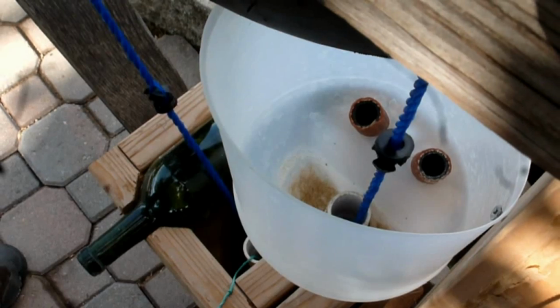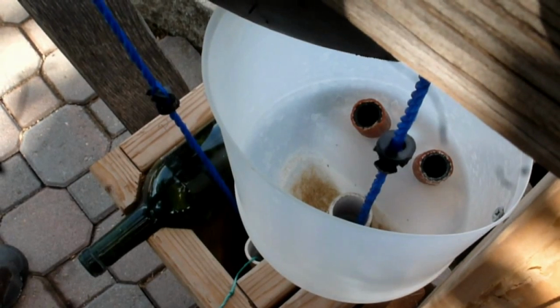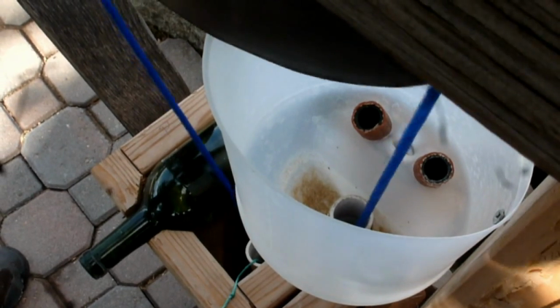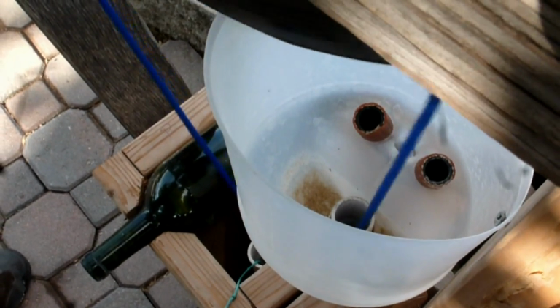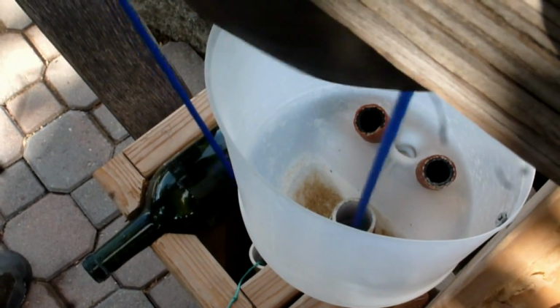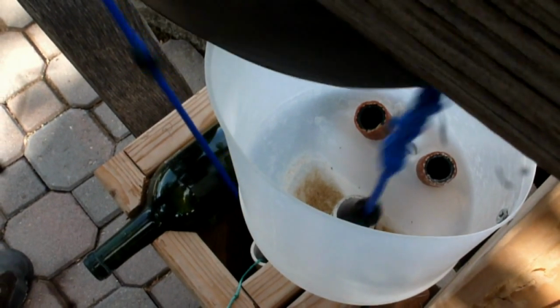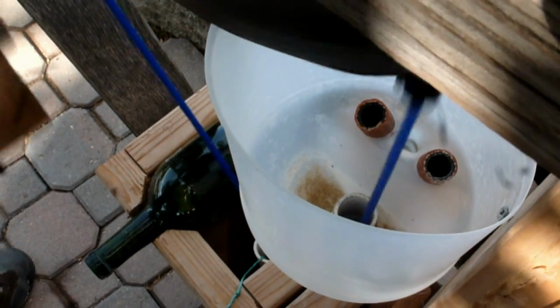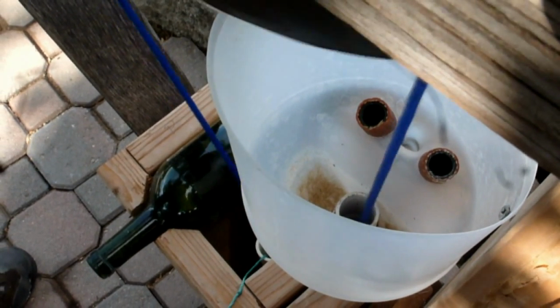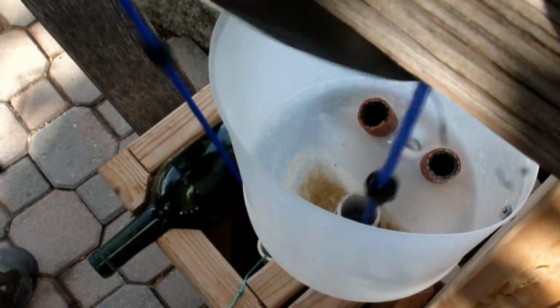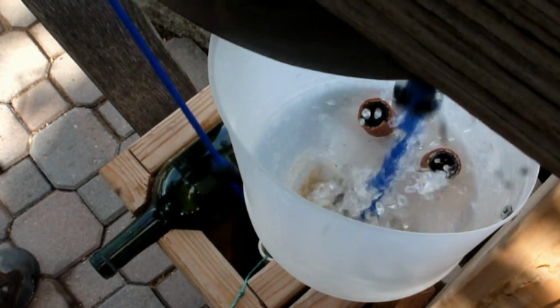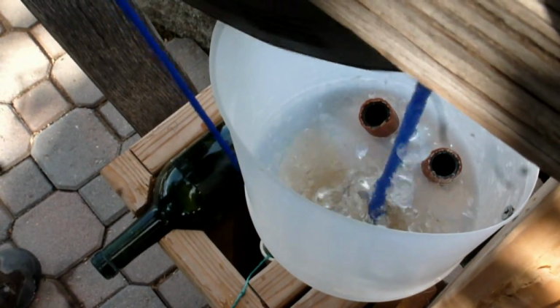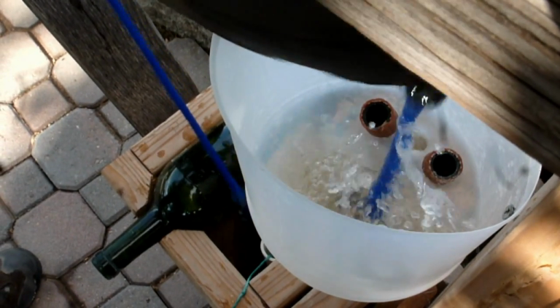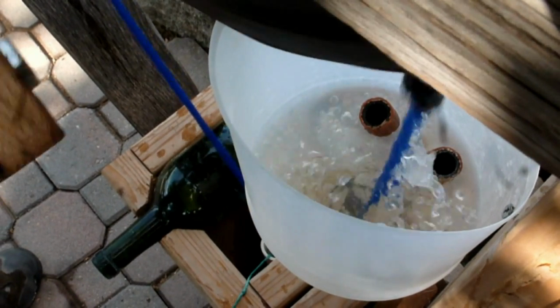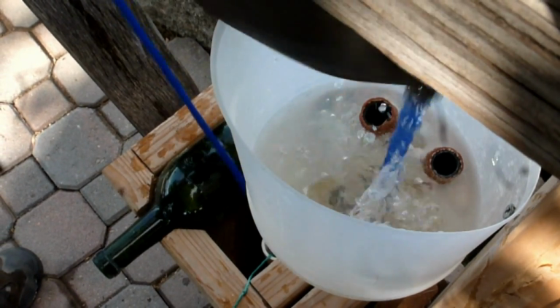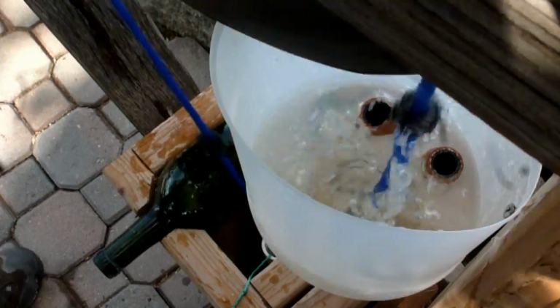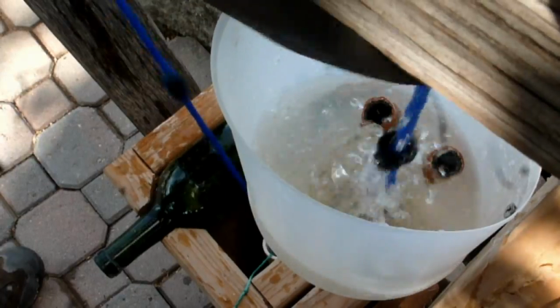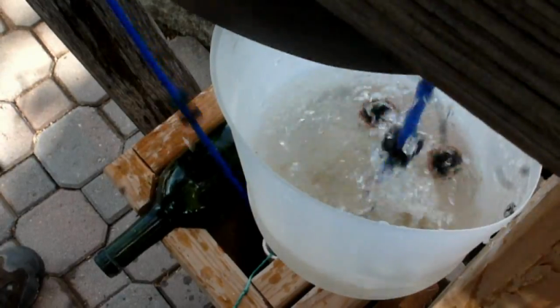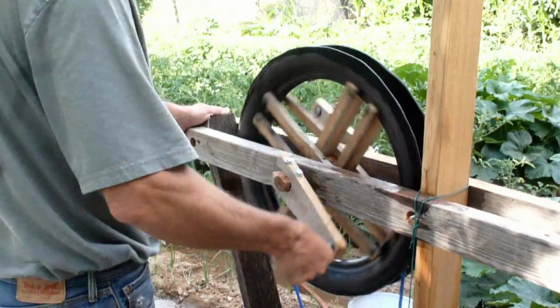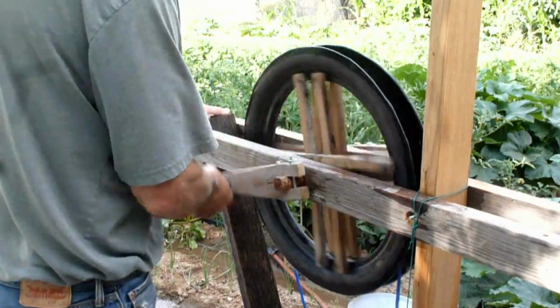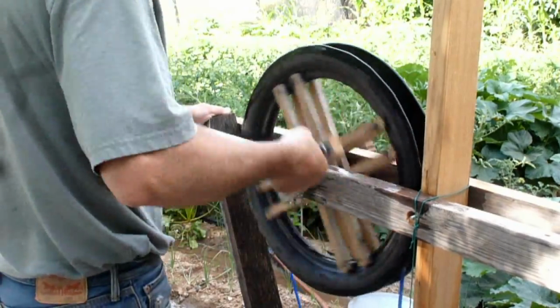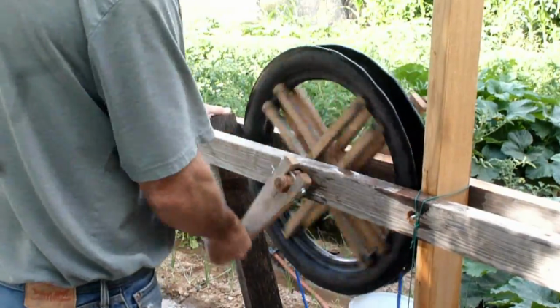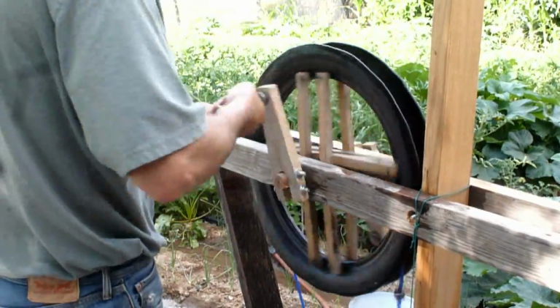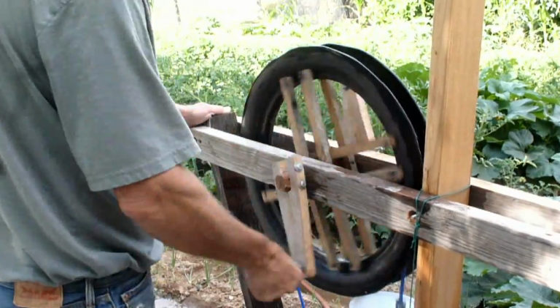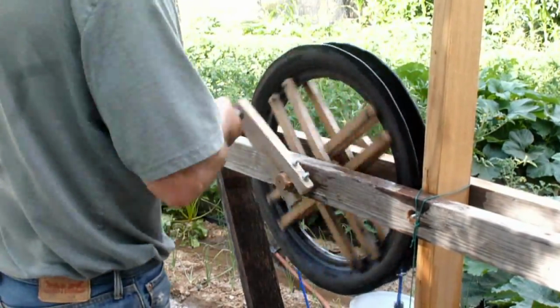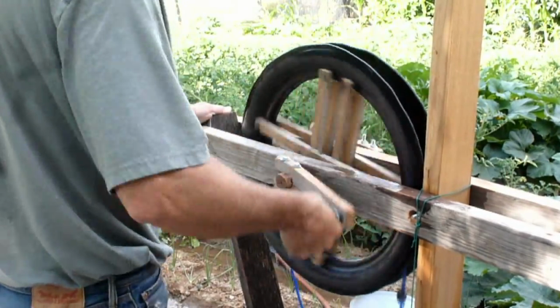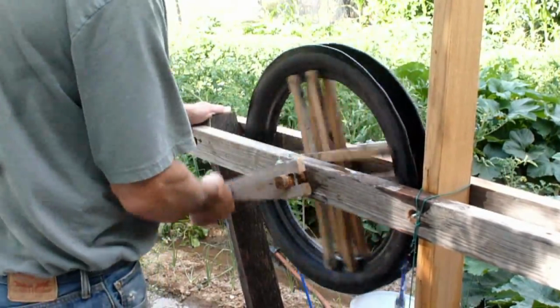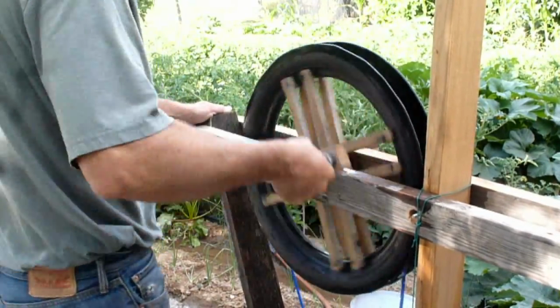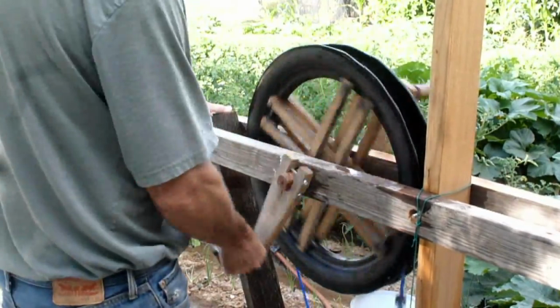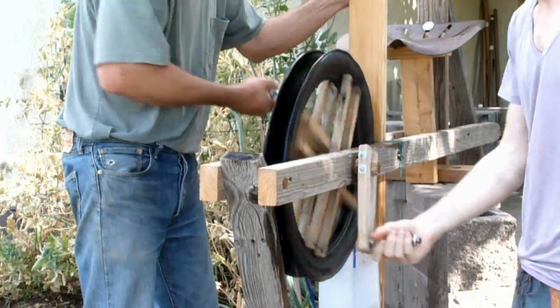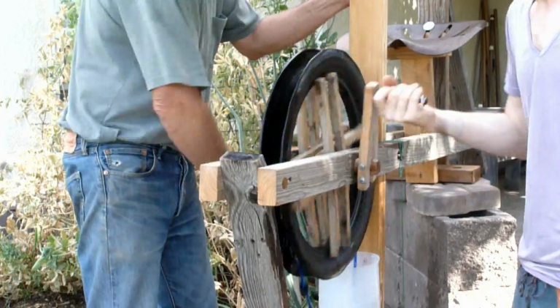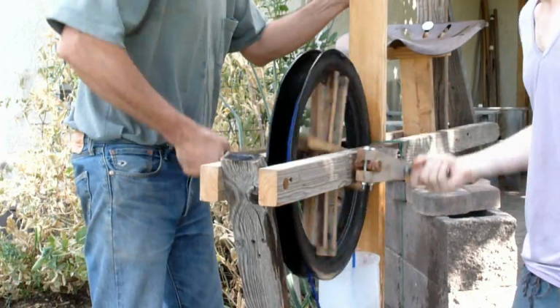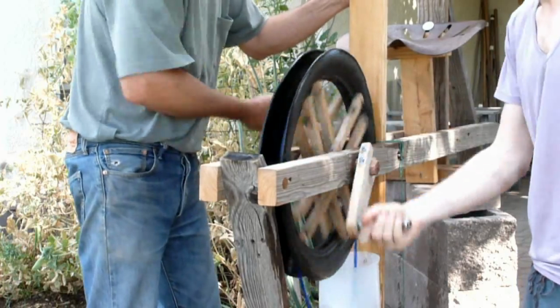For domestic use, daily water needs are met in just a few minutes through a protected well casing to keep the water source clean. The pump can be driven by your arms or legs with one or two people.